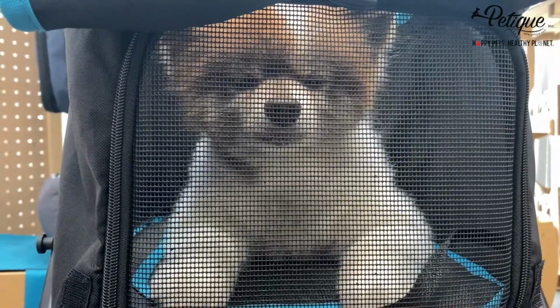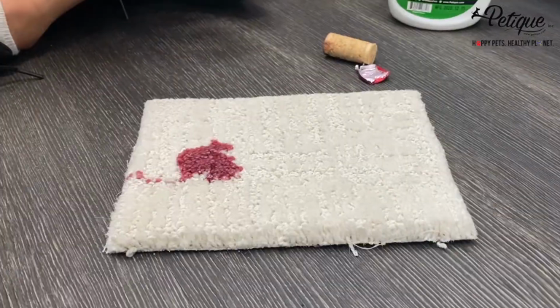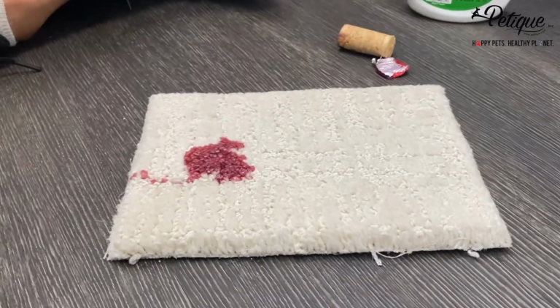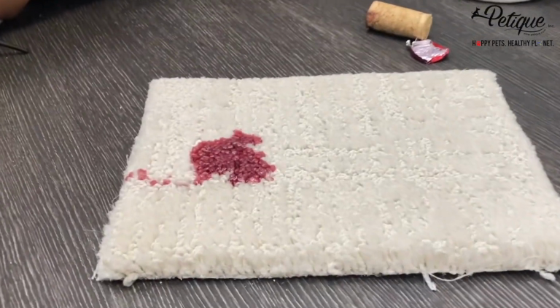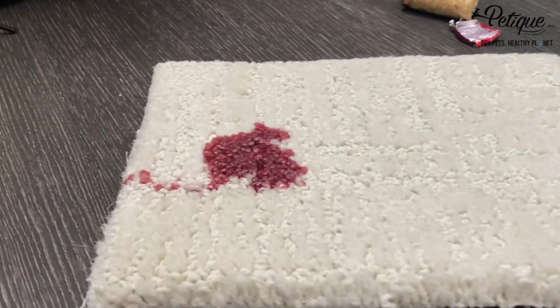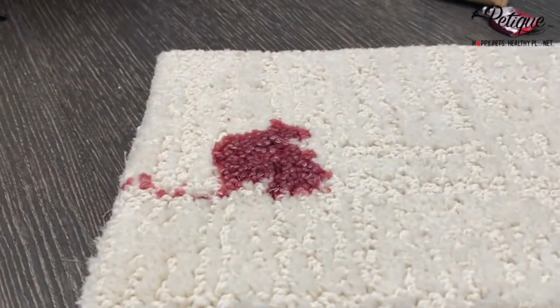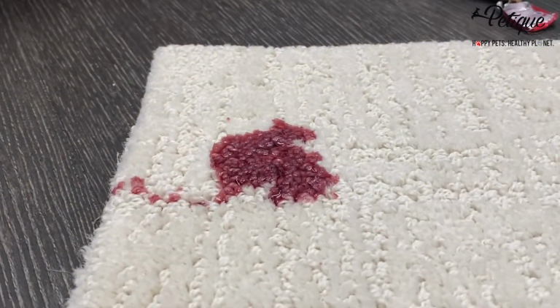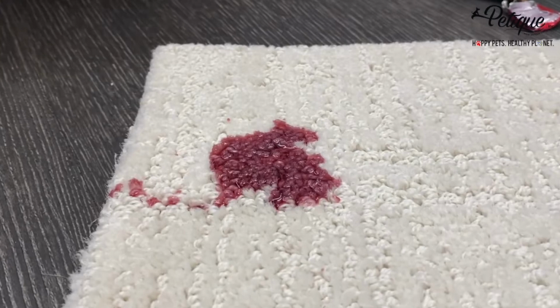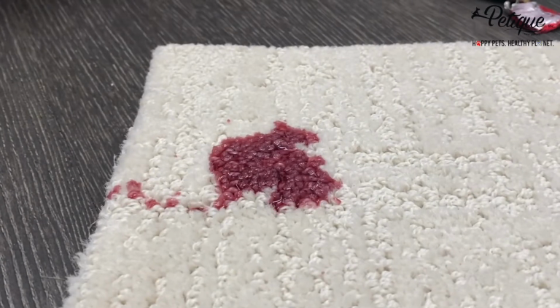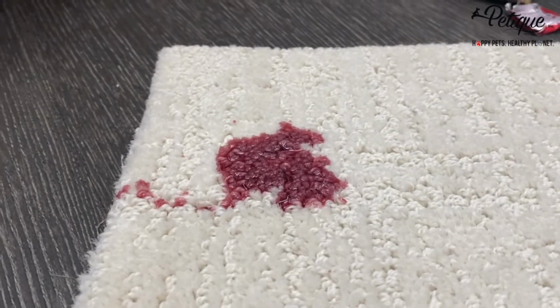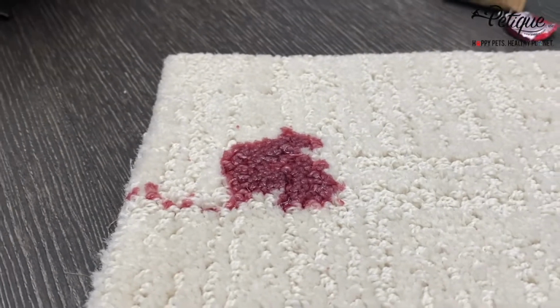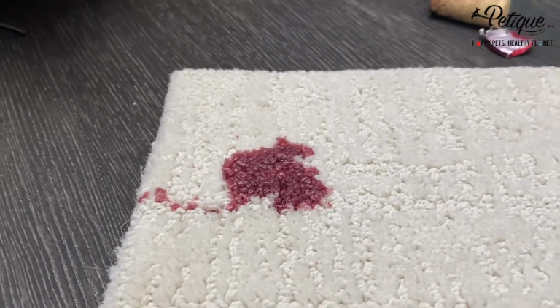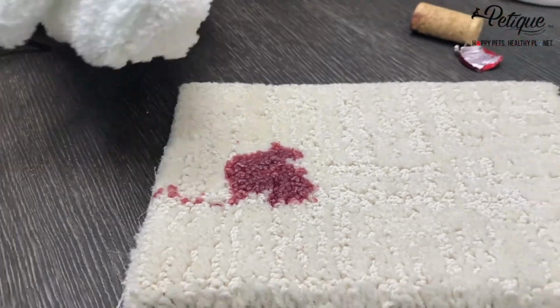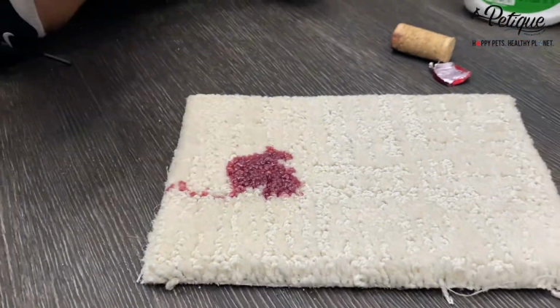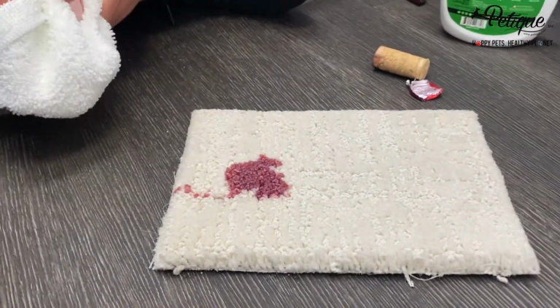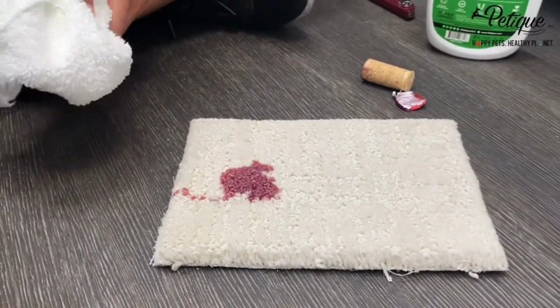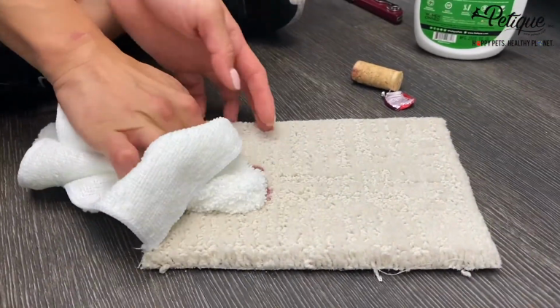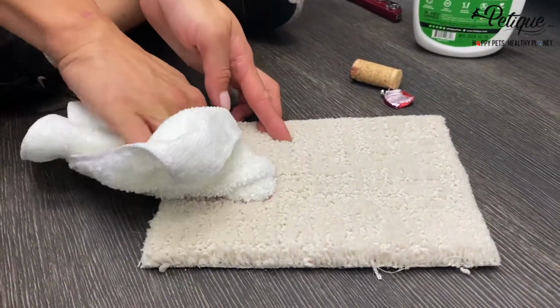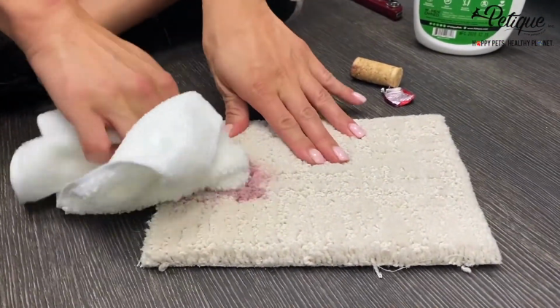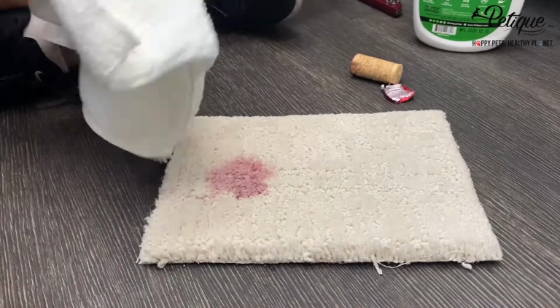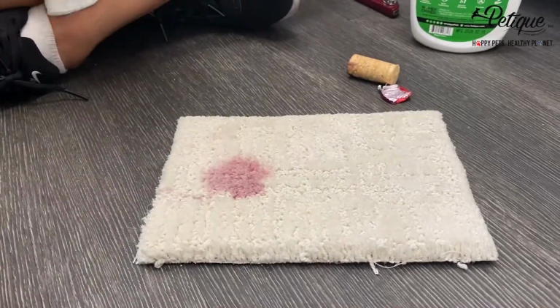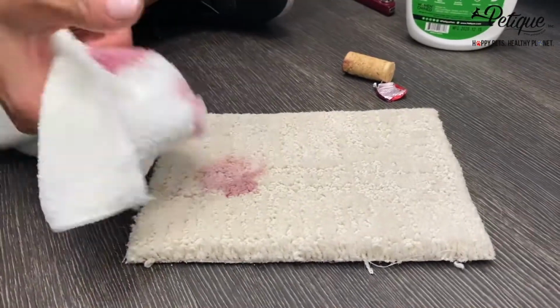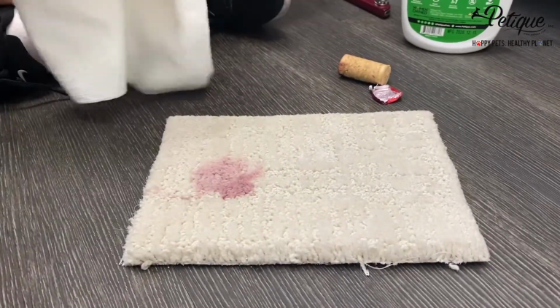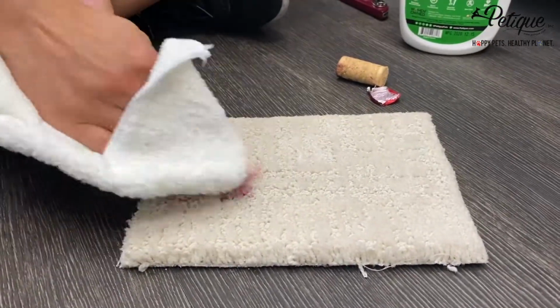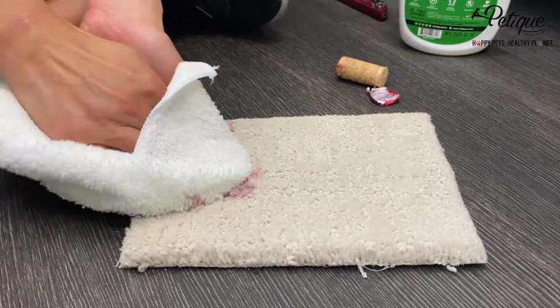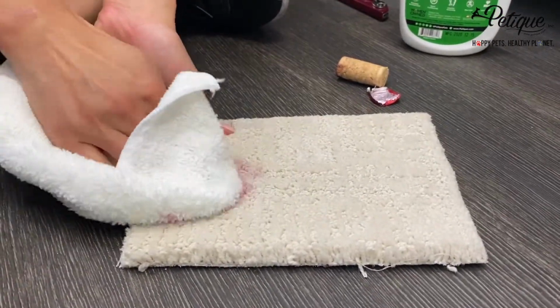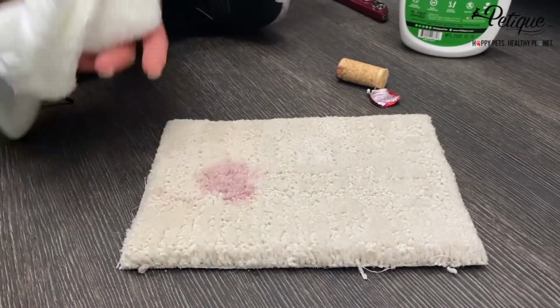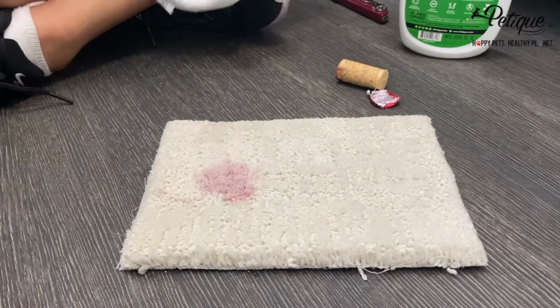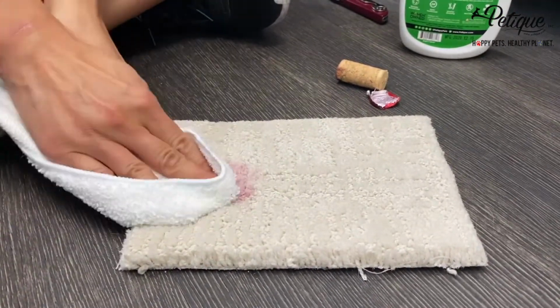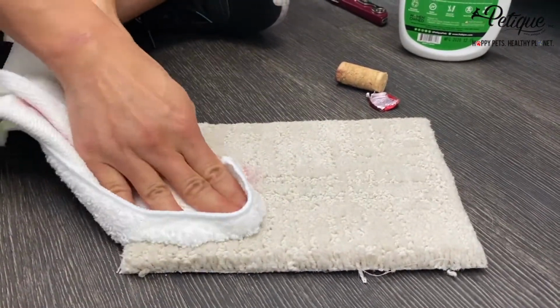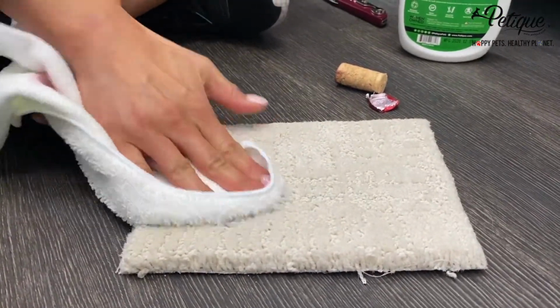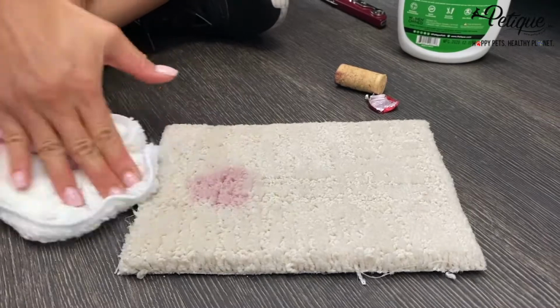I'm going to let the wine I spilled there sit a little, because this is the part where you go and grab a towel. I like to use the microfiber towel because it soaks up liquid really well. You want to remove as much of the stain as you possibly can.